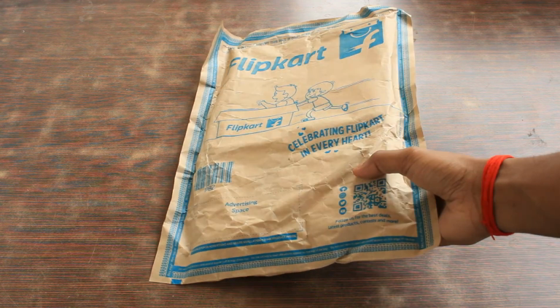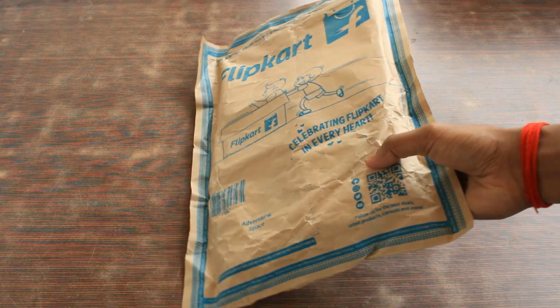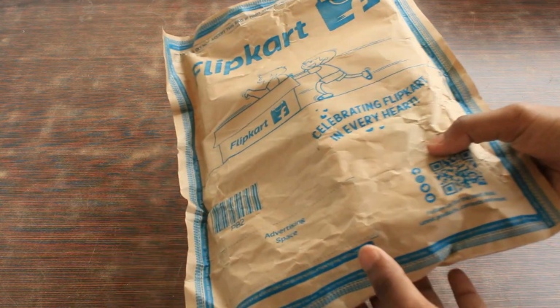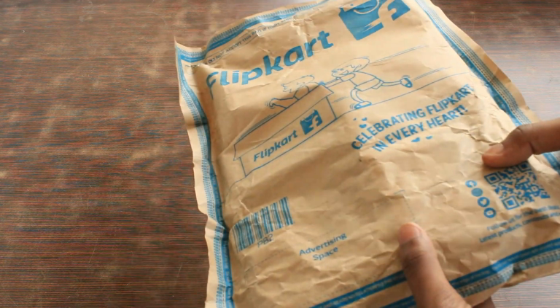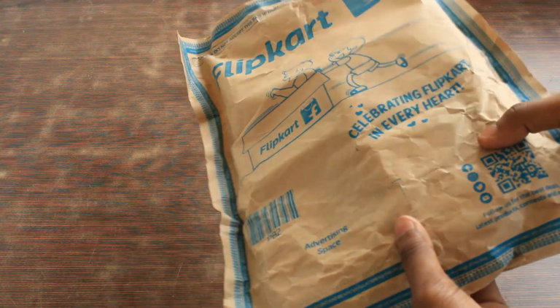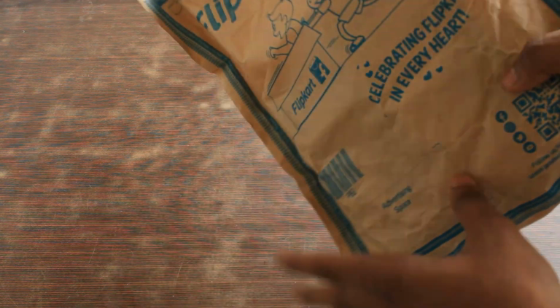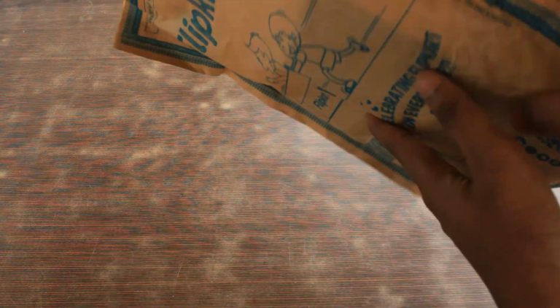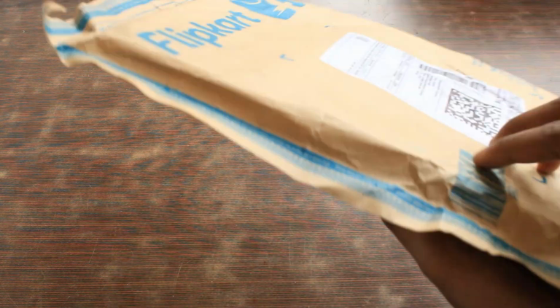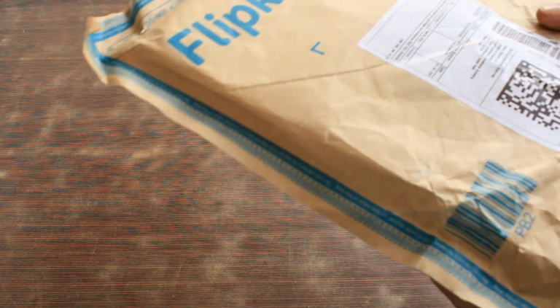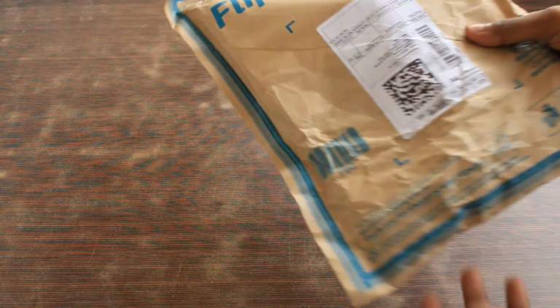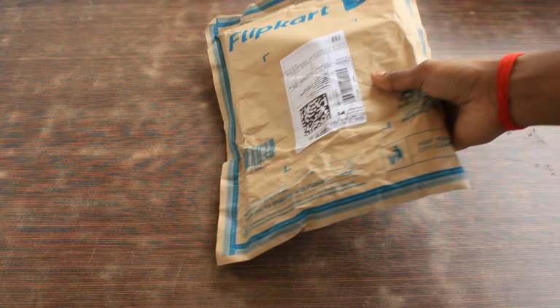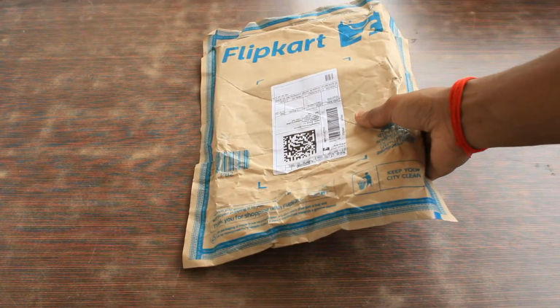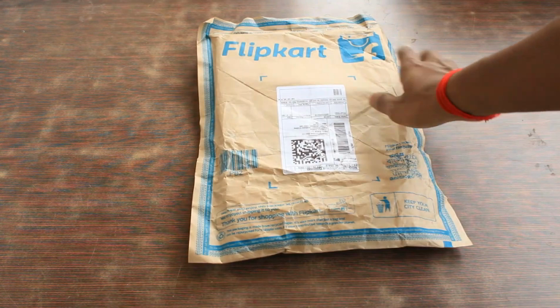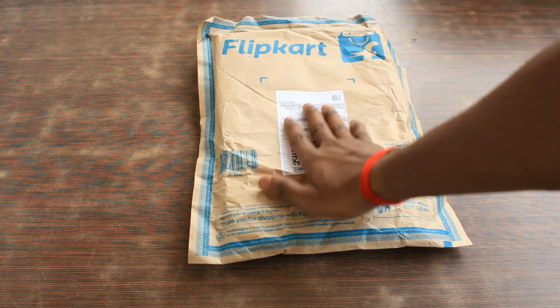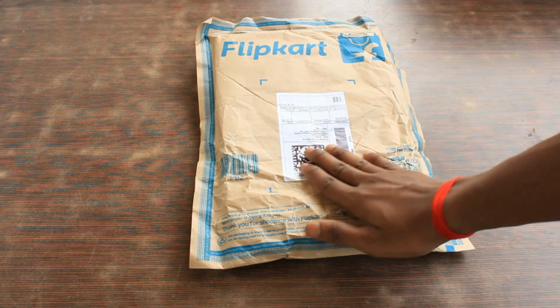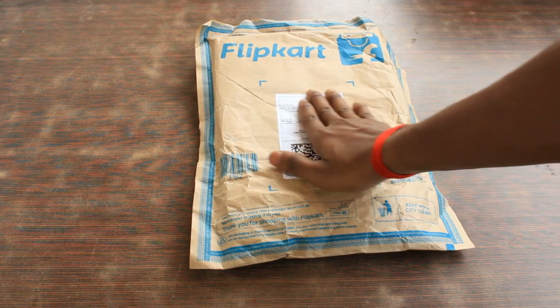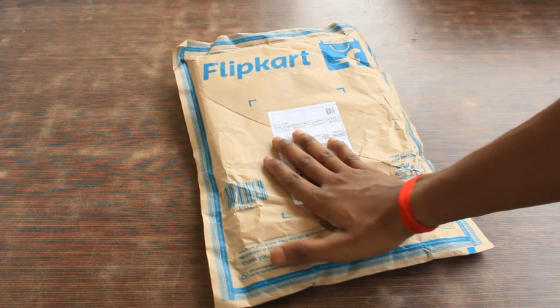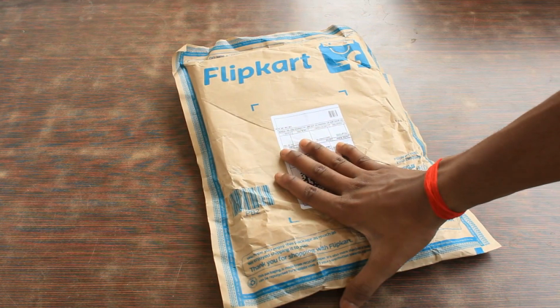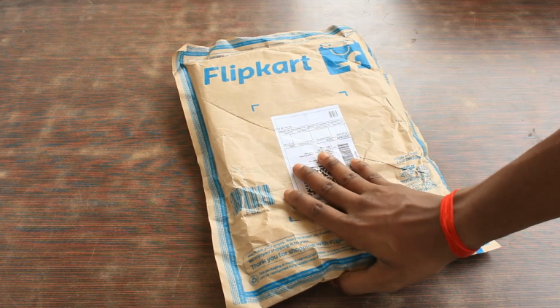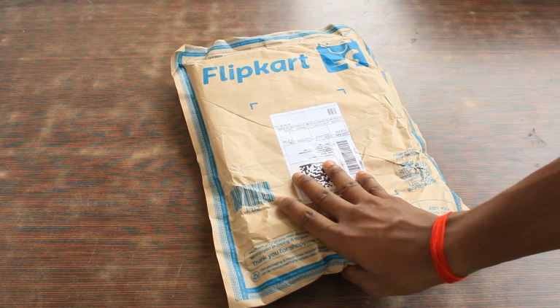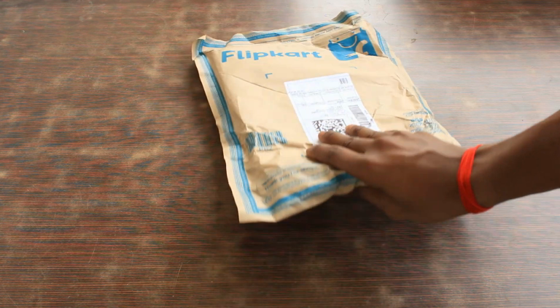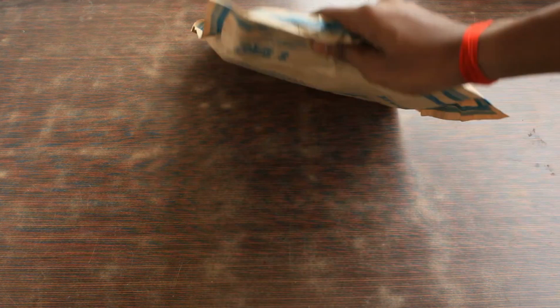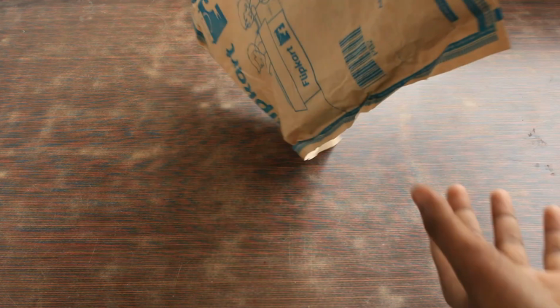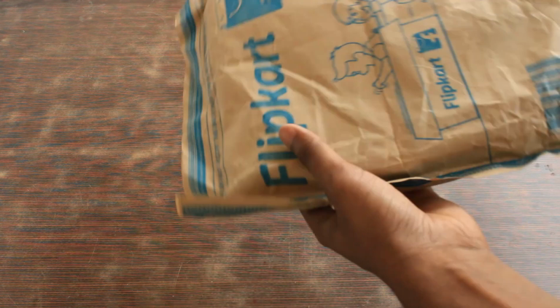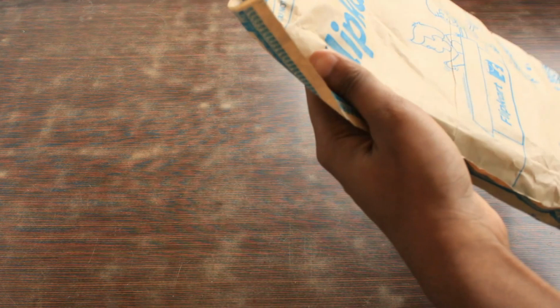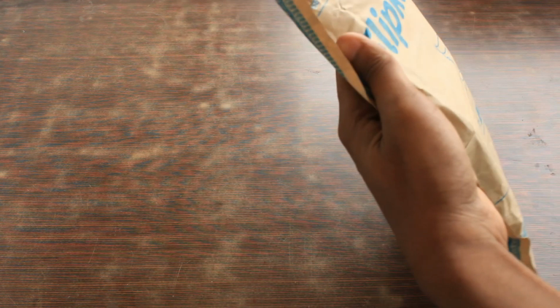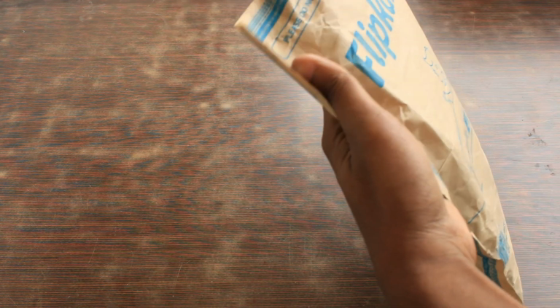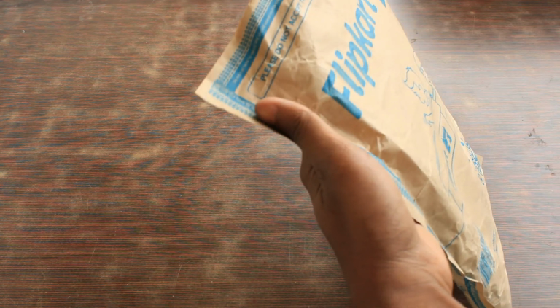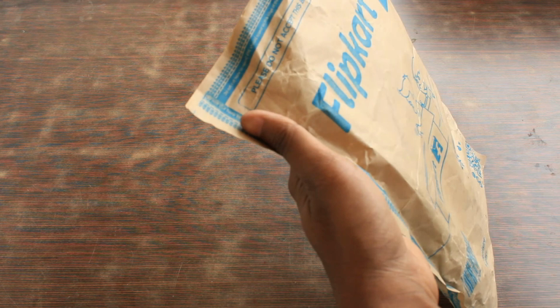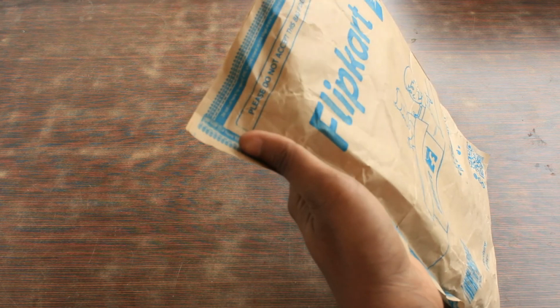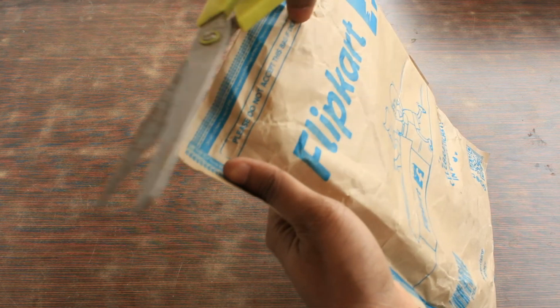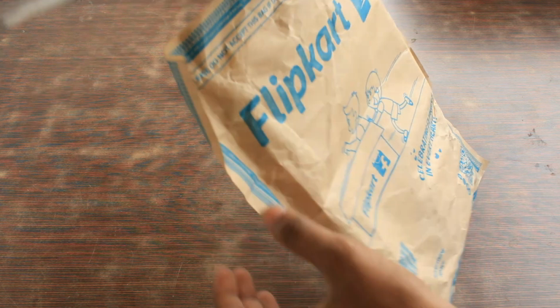In this video, we are going to unbox a package that is containing something really special for me. So, let's open this.